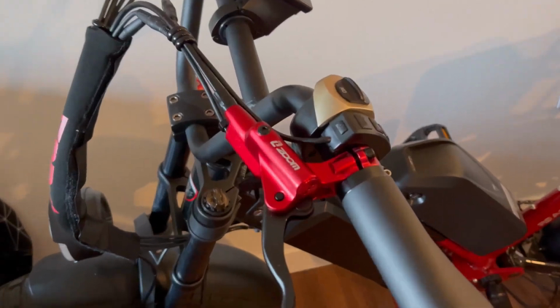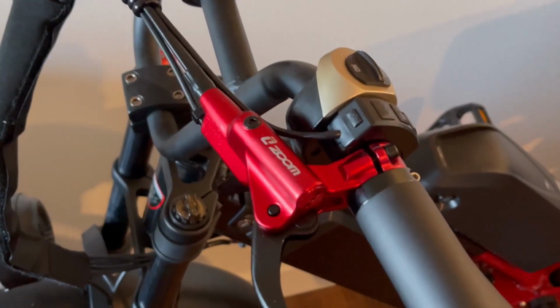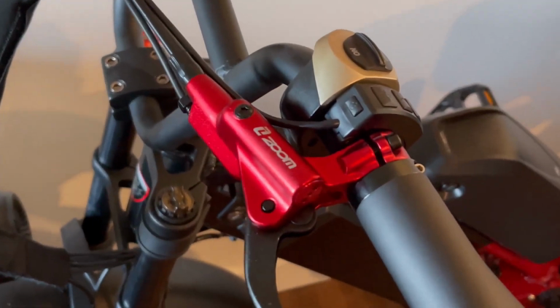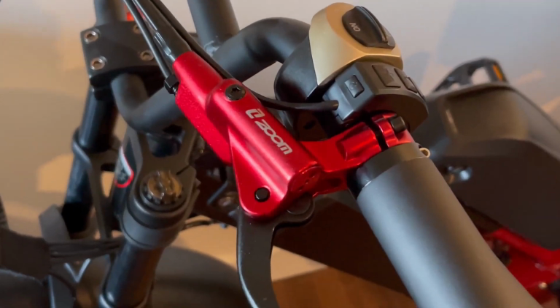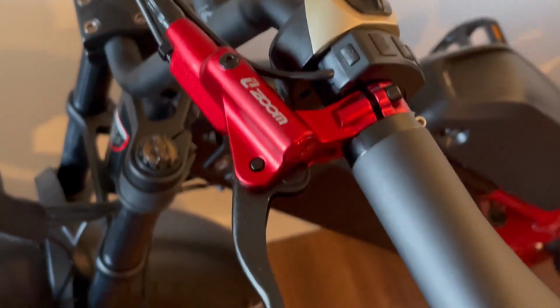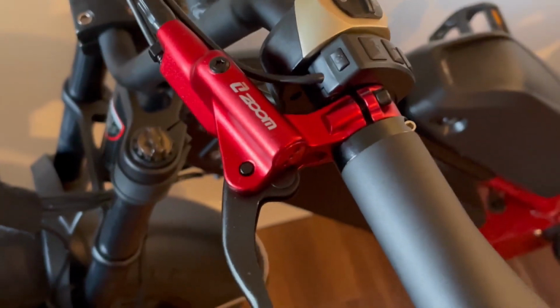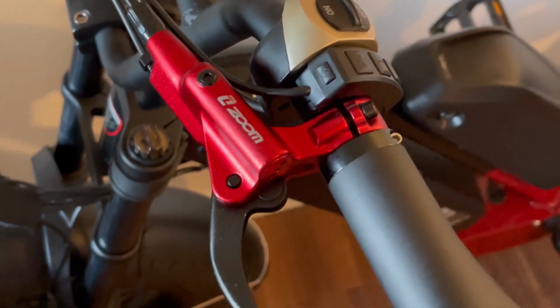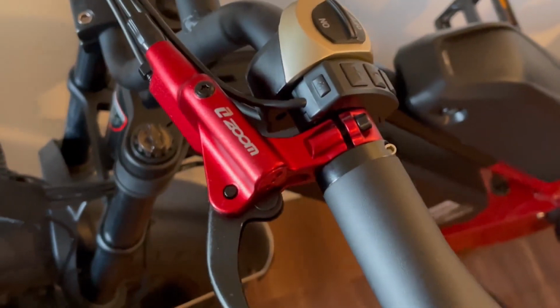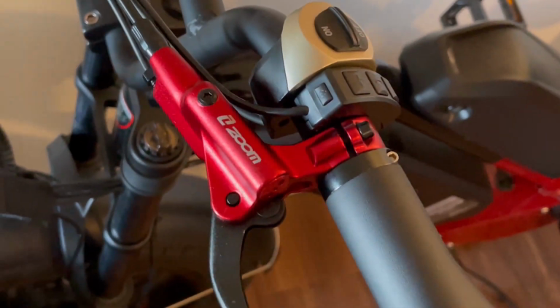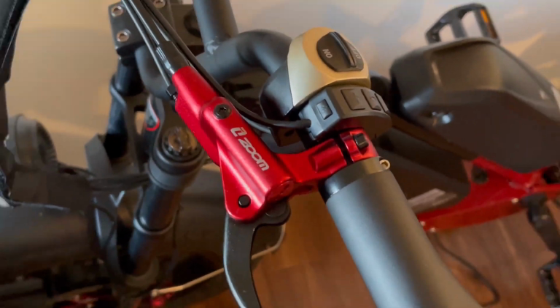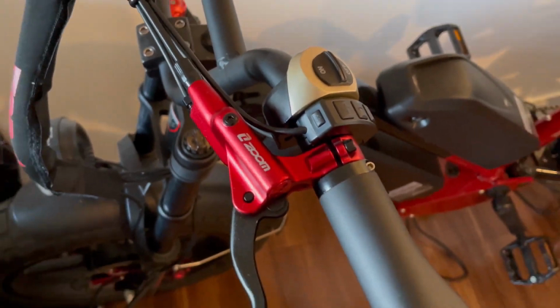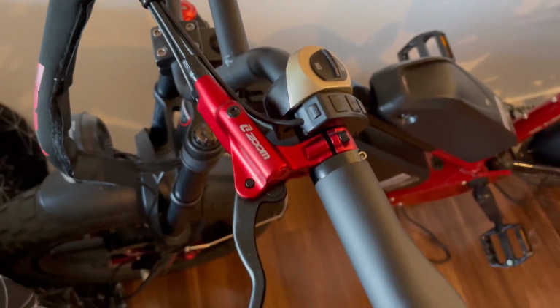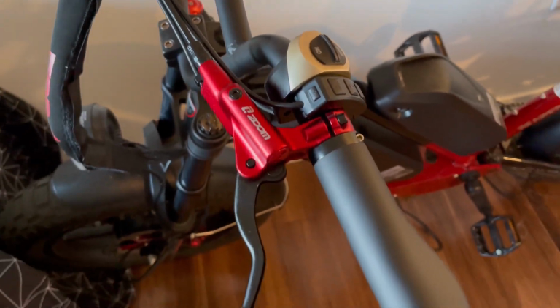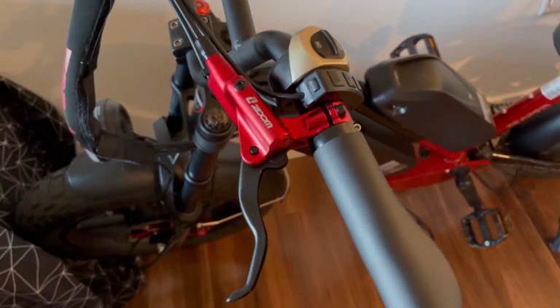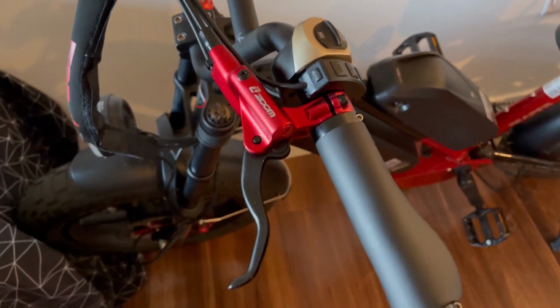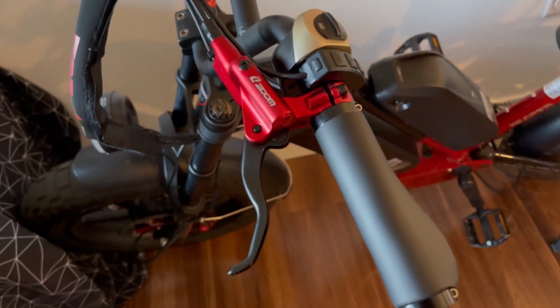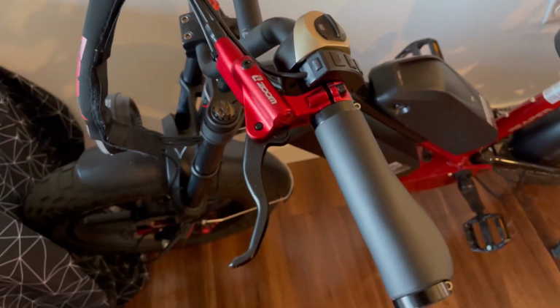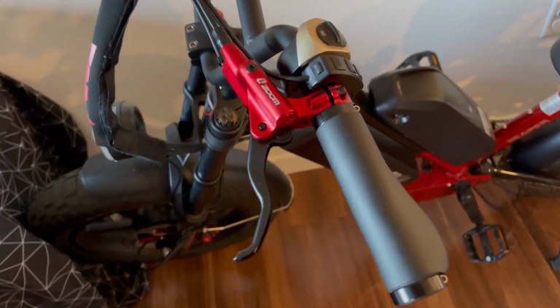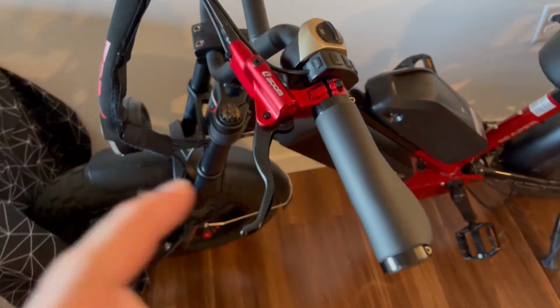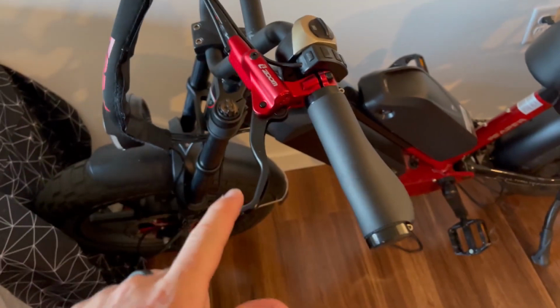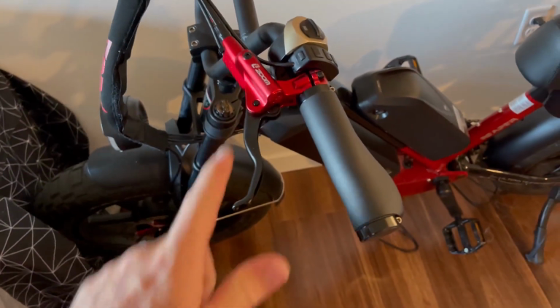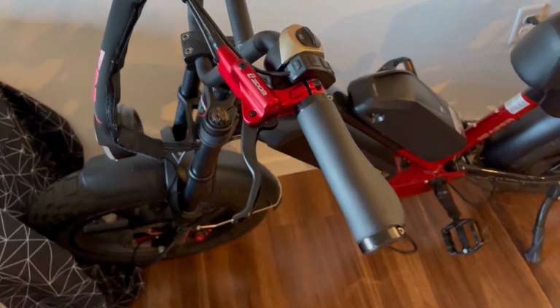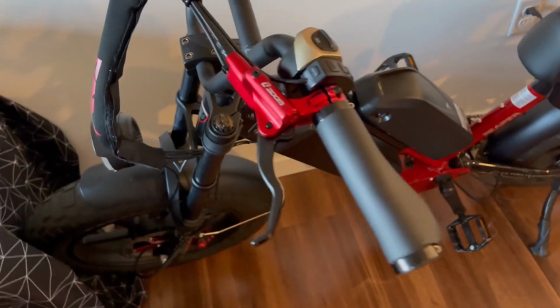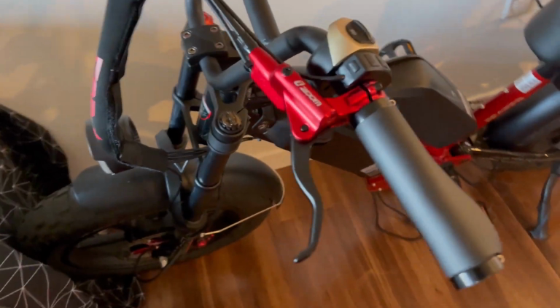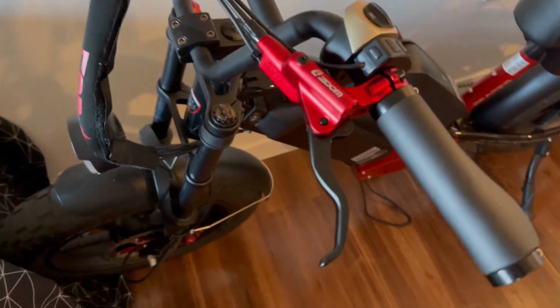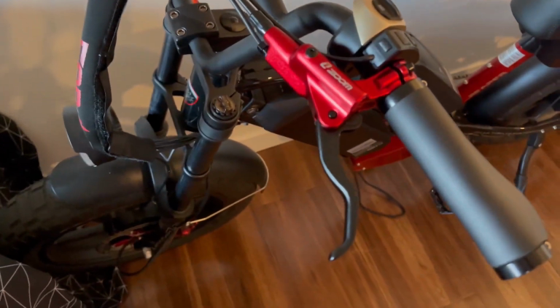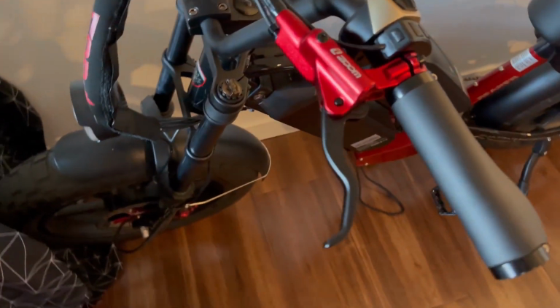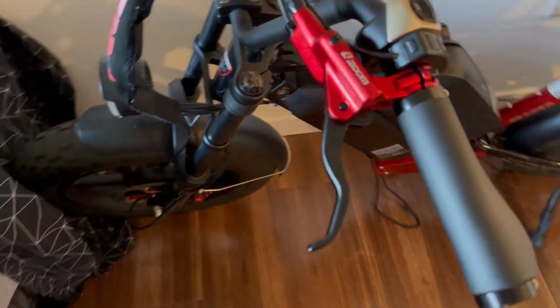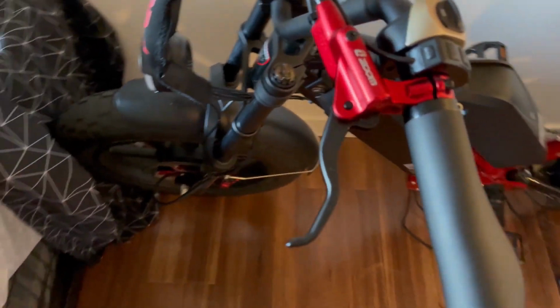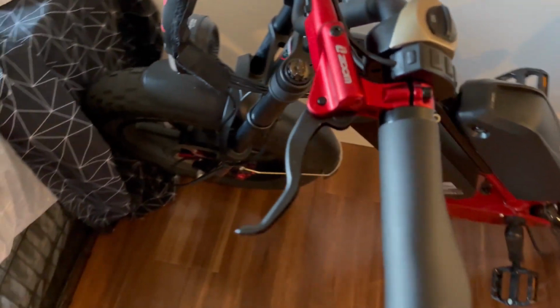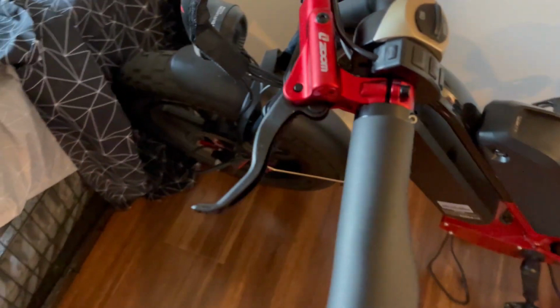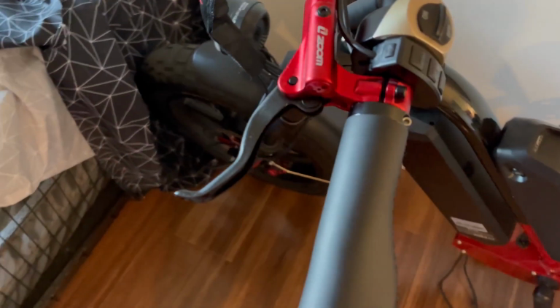Right here we have my Zoom hydraulic disc brakes and I'm gonna tell you guys exactly why I love them so much for my e-bike.